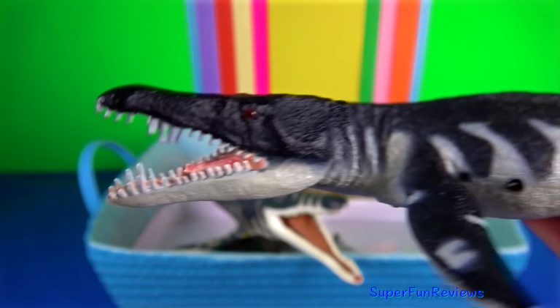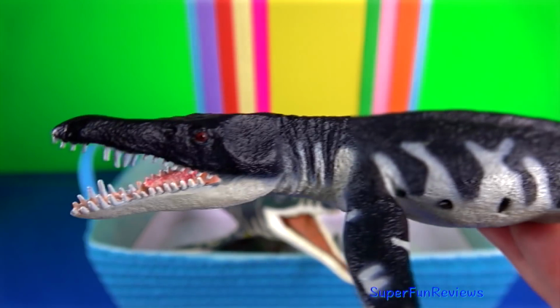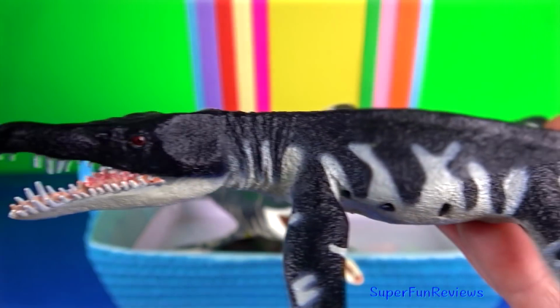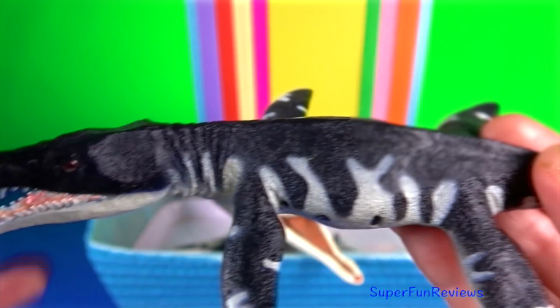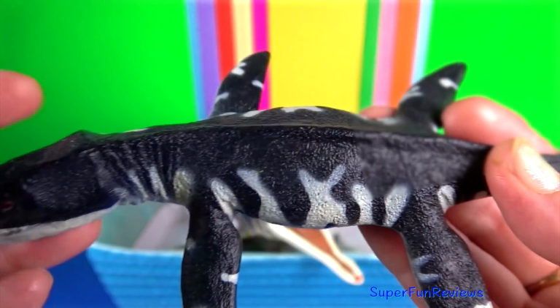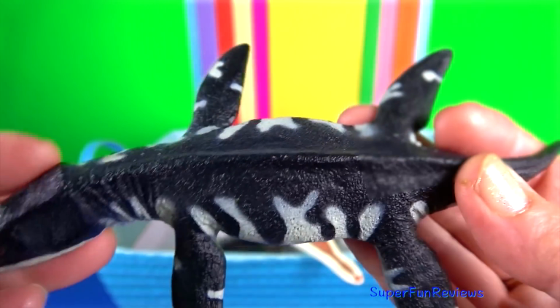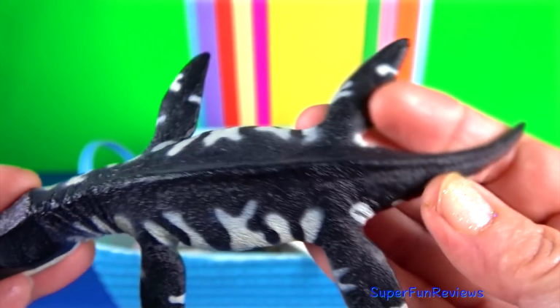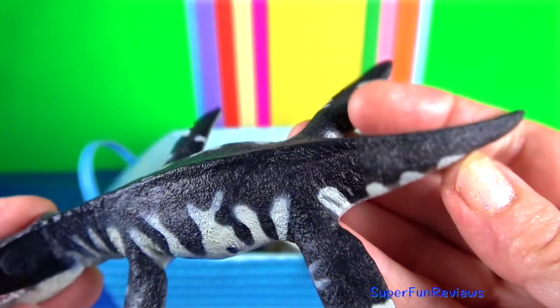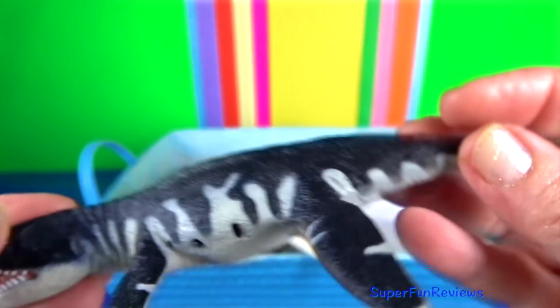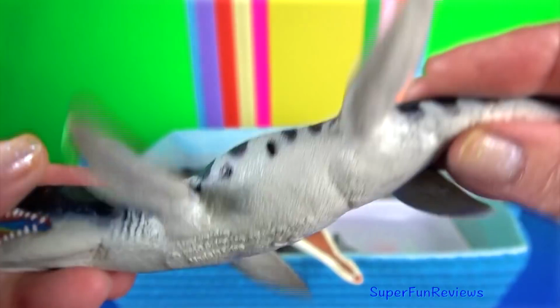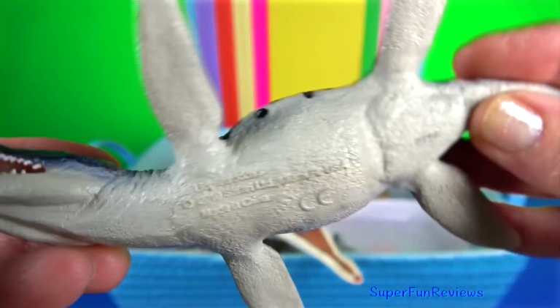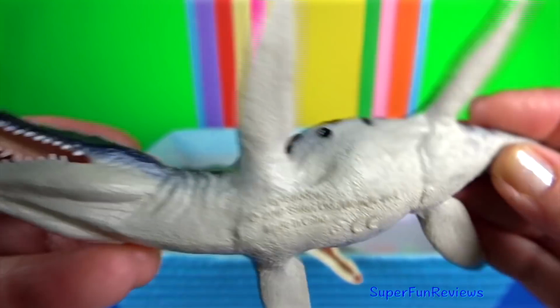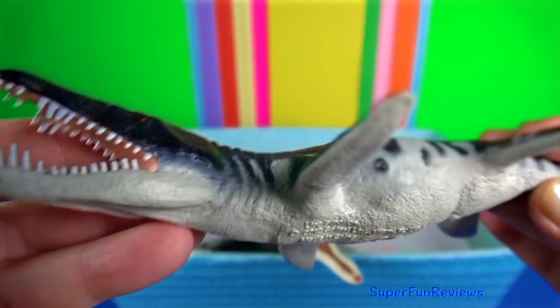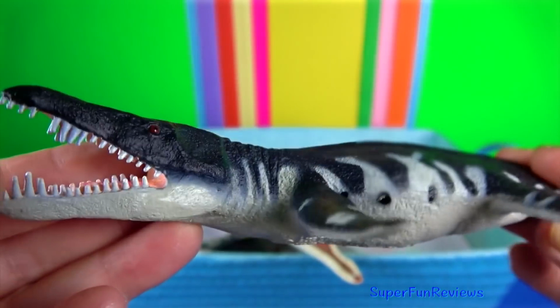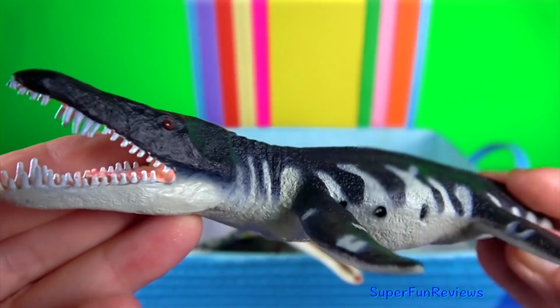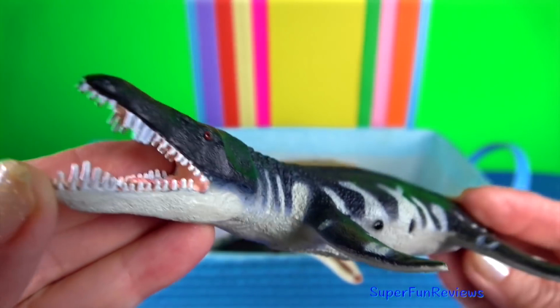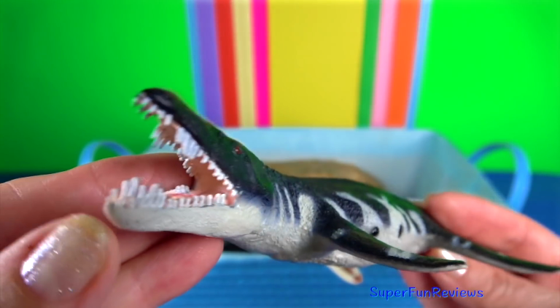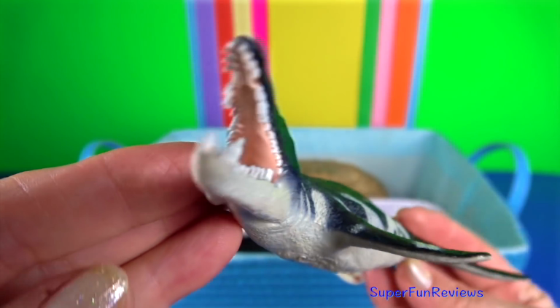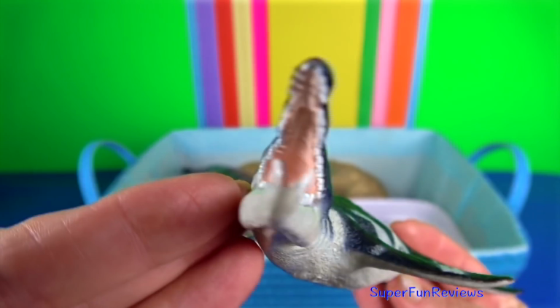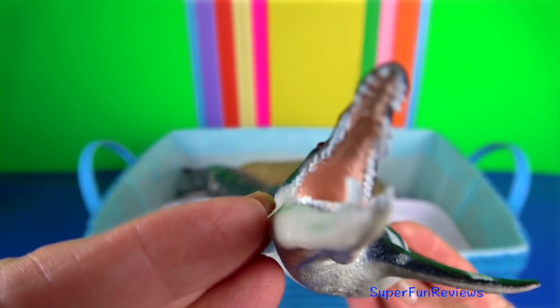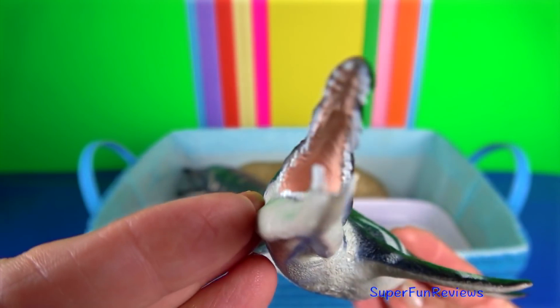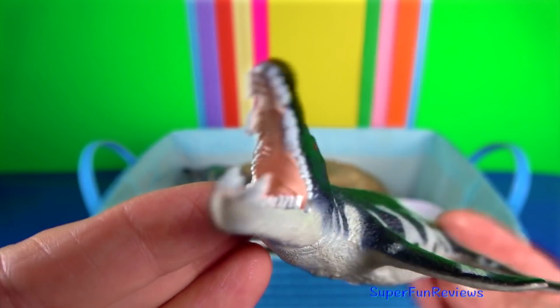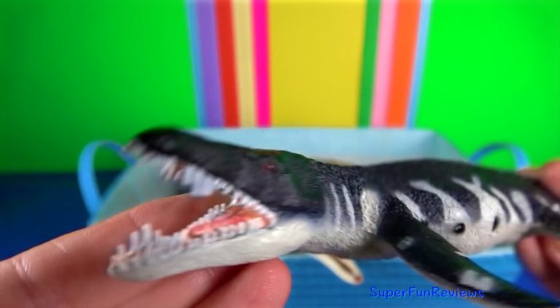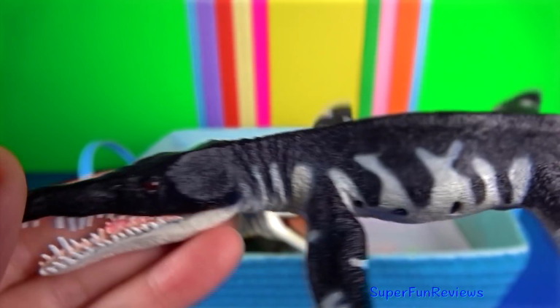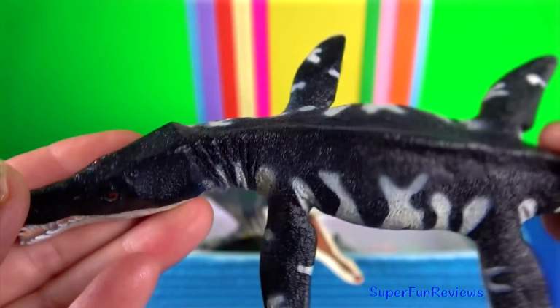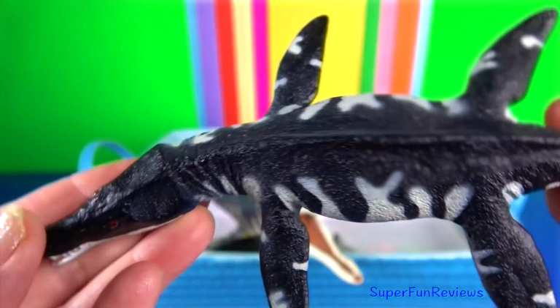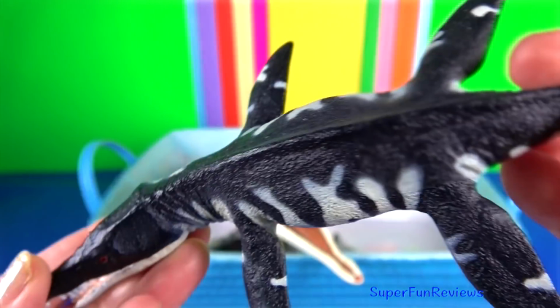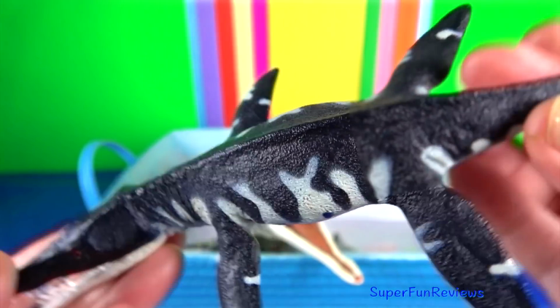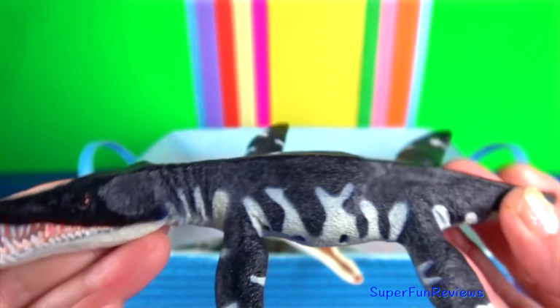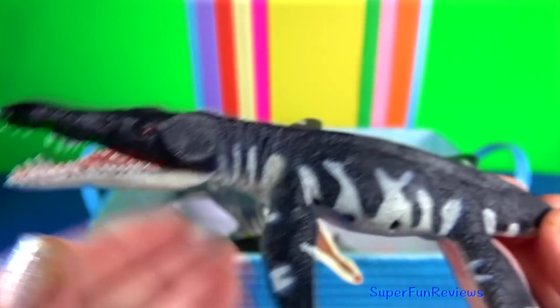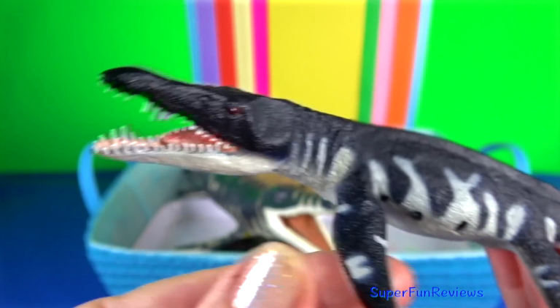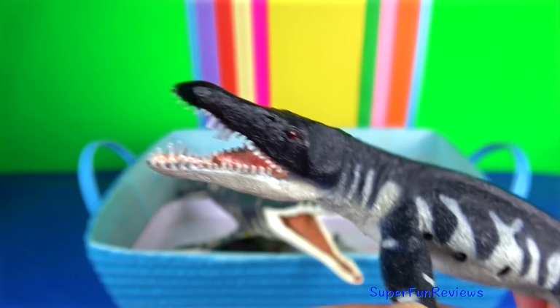Liopleurodon. A genus of large, carnivorous marine reptile belonging to the Pliosauridae — a clade of short-necked plesiosaurs.